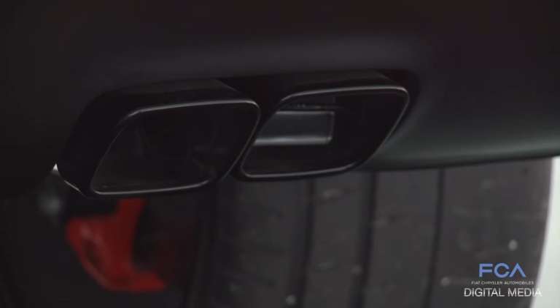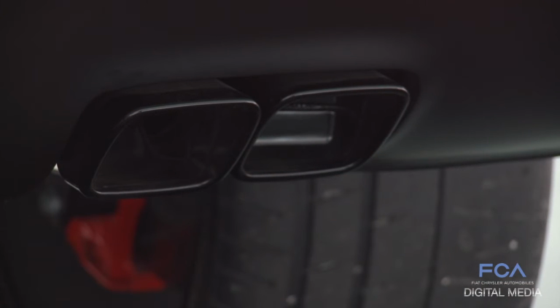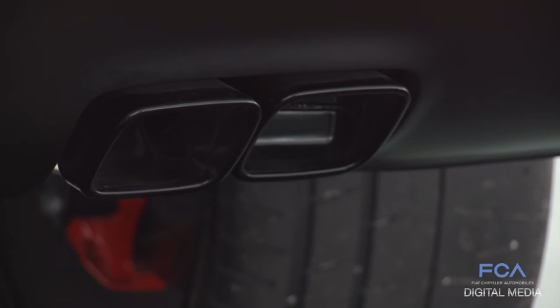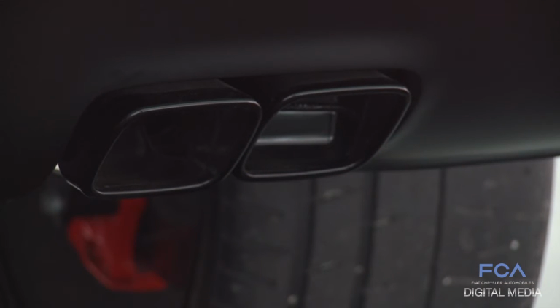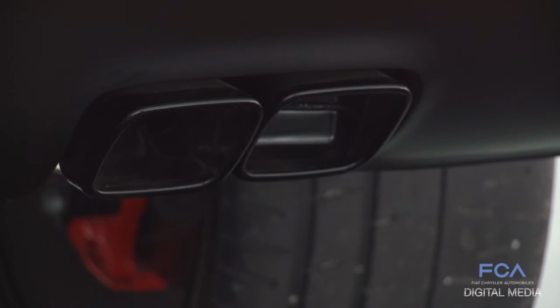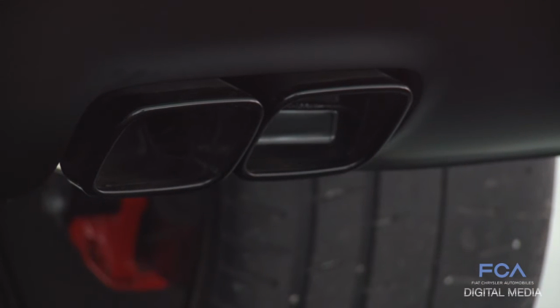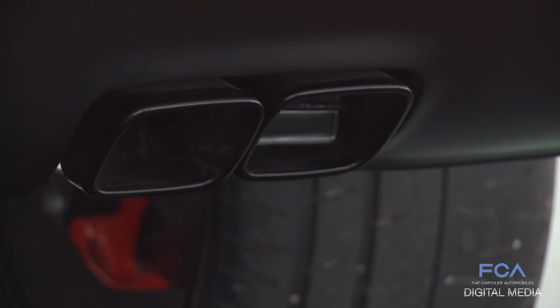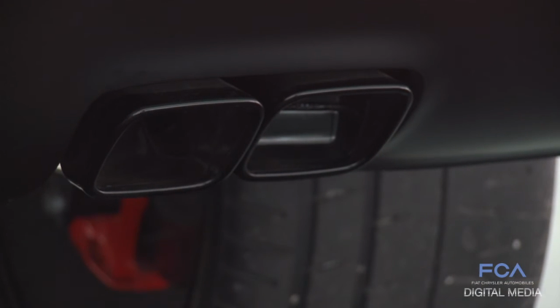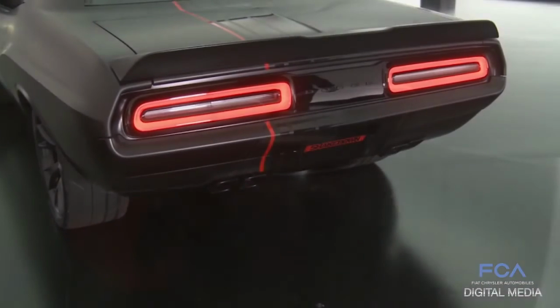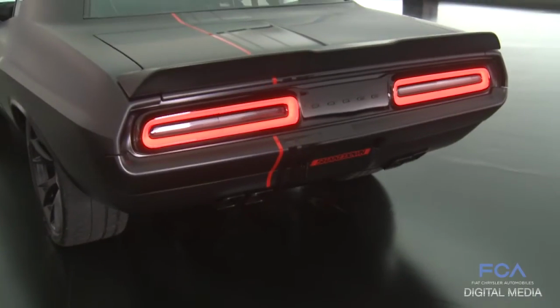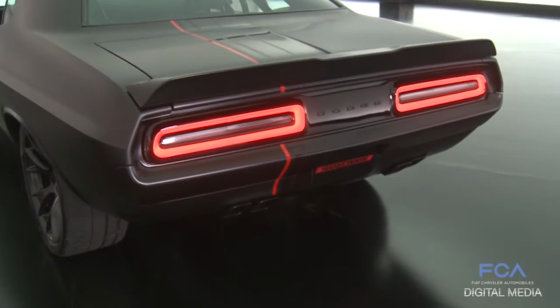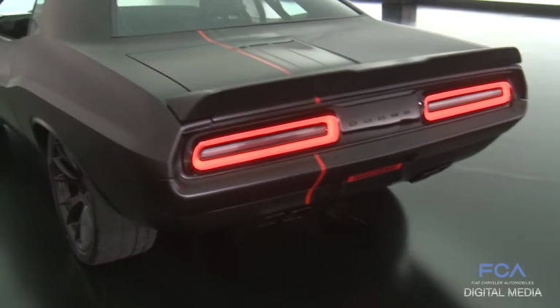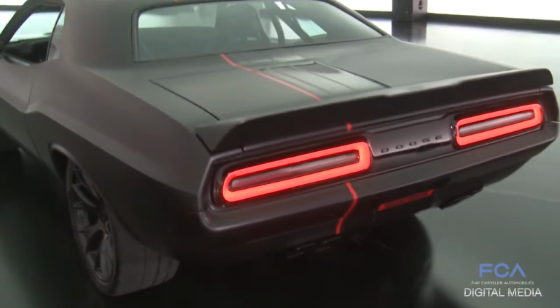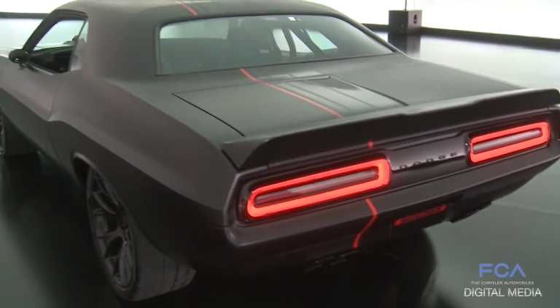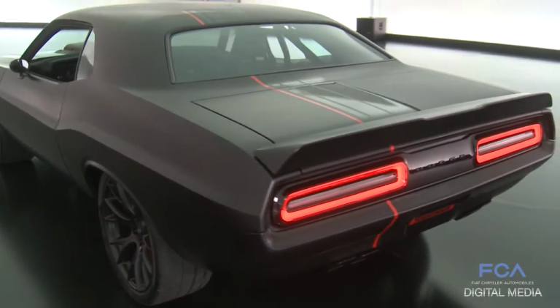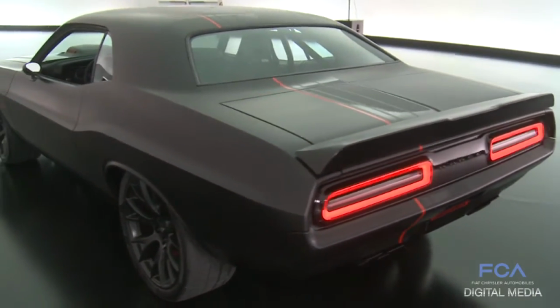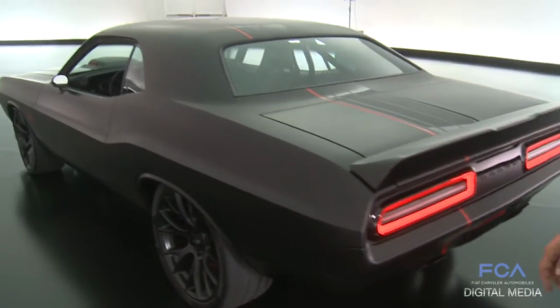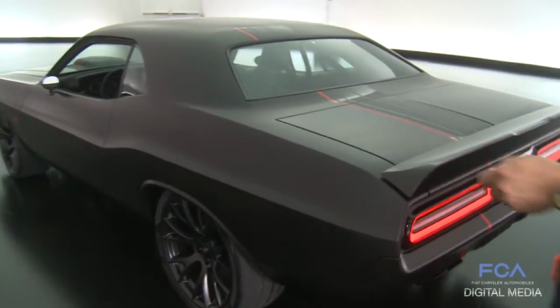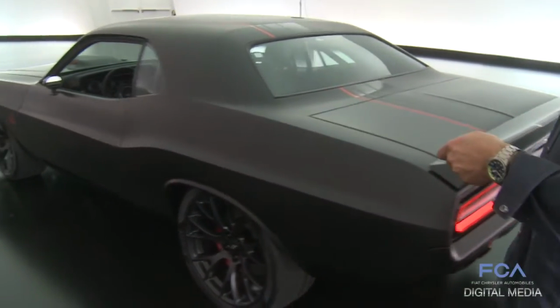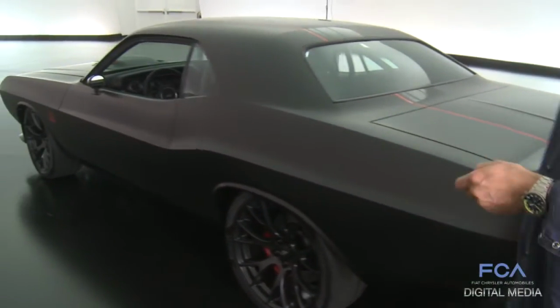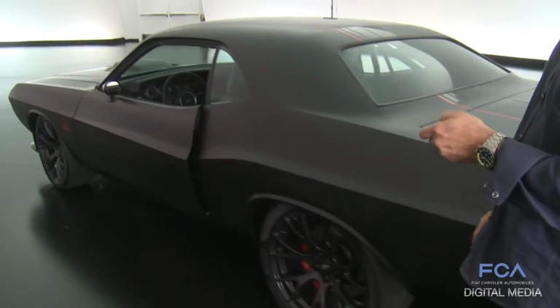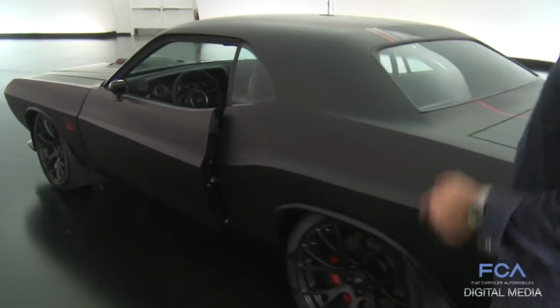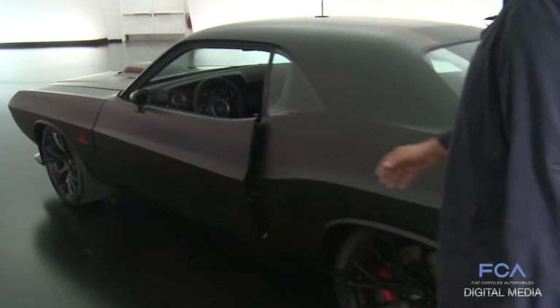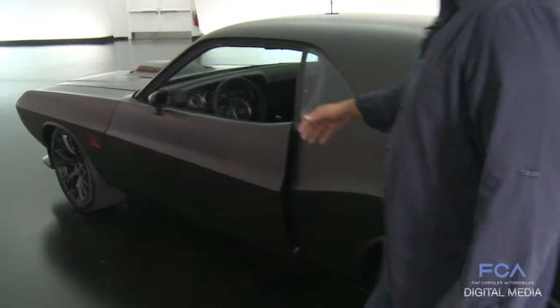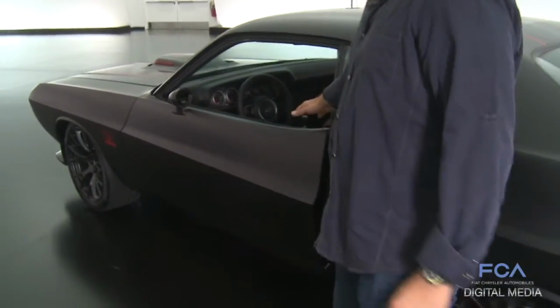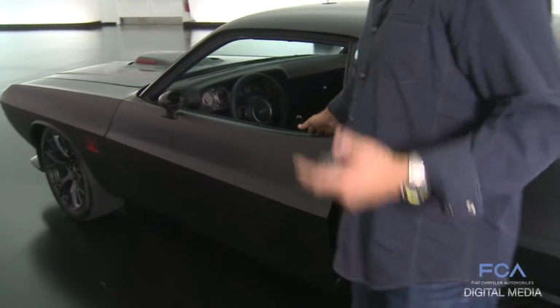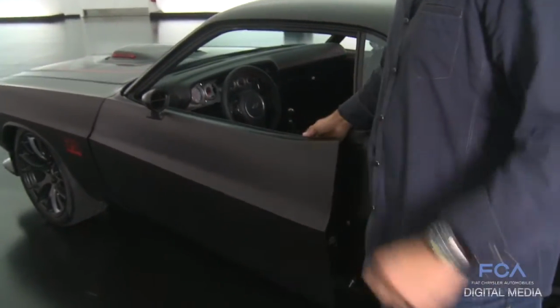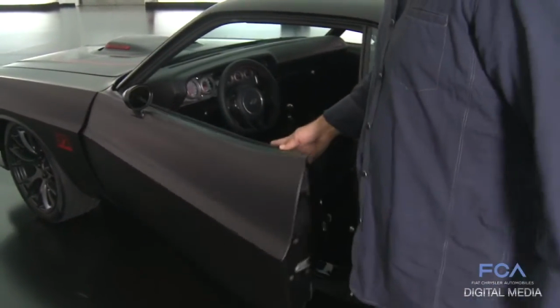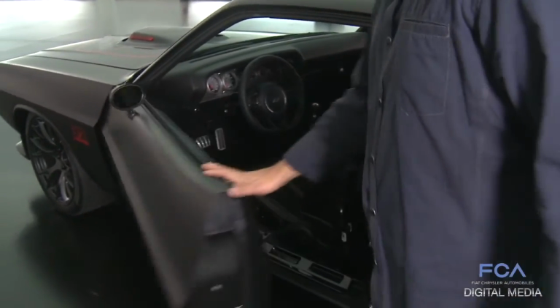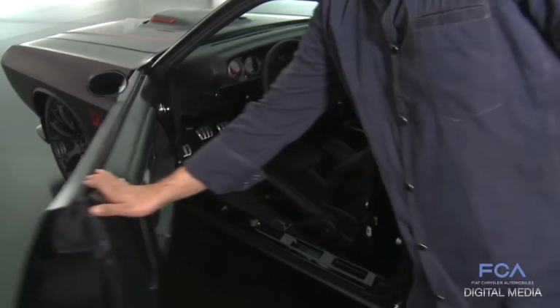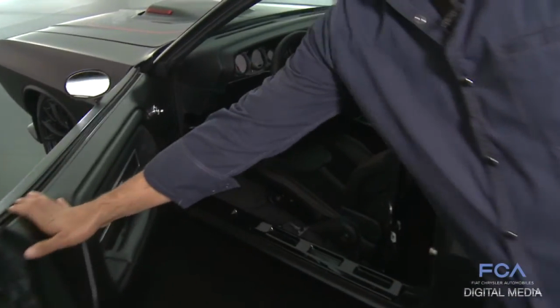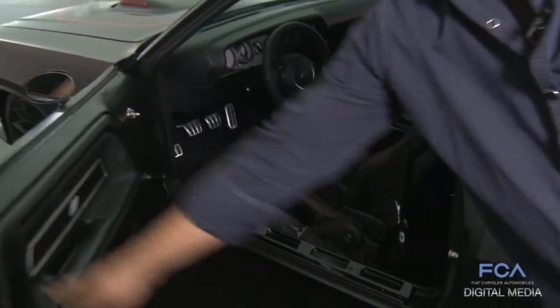There are Mopar exhaust tips, powder coated in gloss black. As we walk around the vehicle, I'll pop the door for you. There's no door handle, so there's a key fob to open the door.